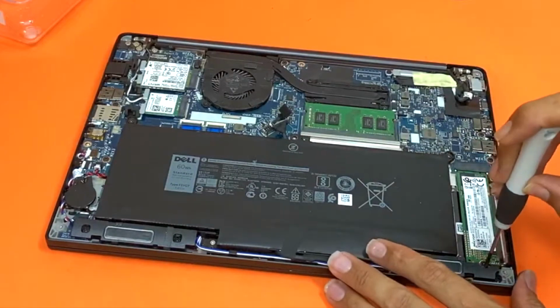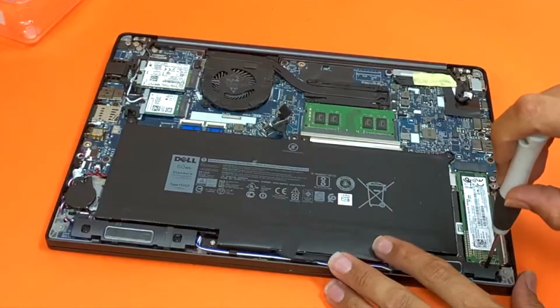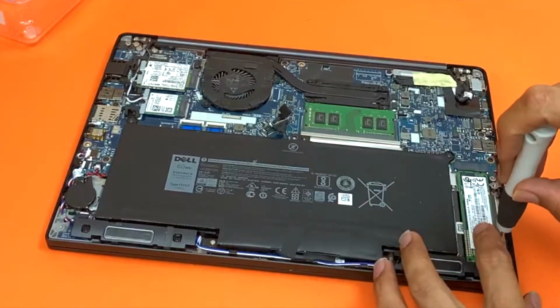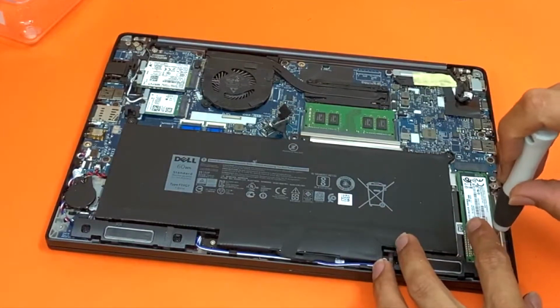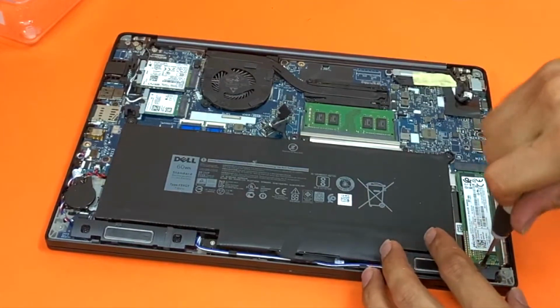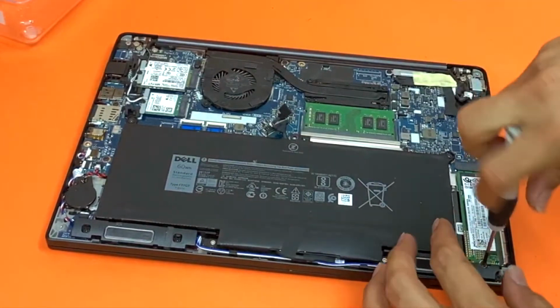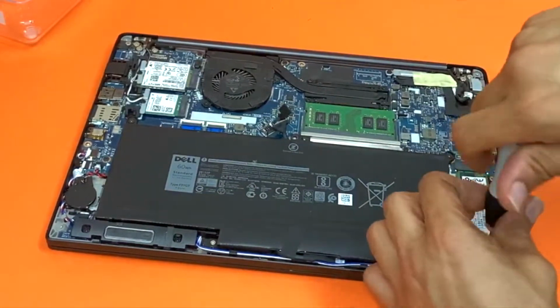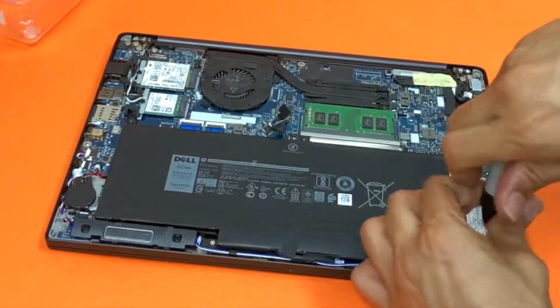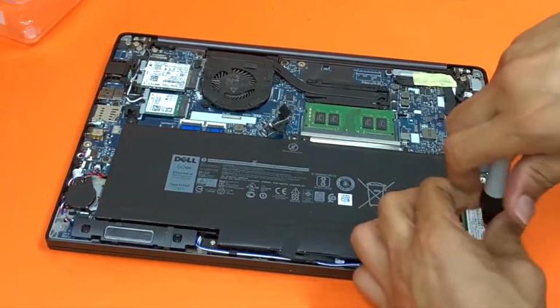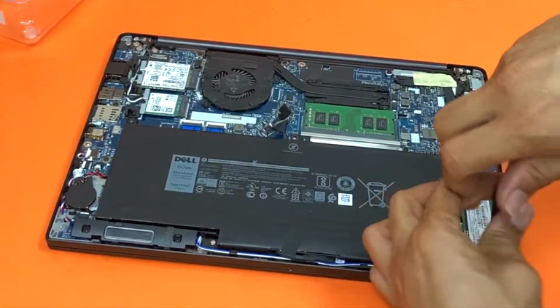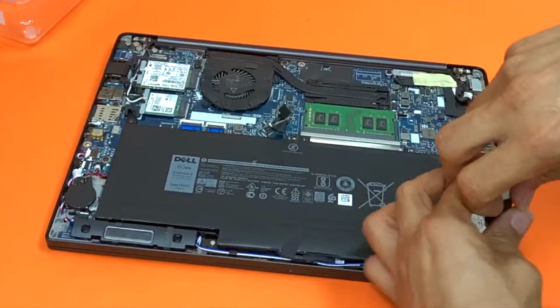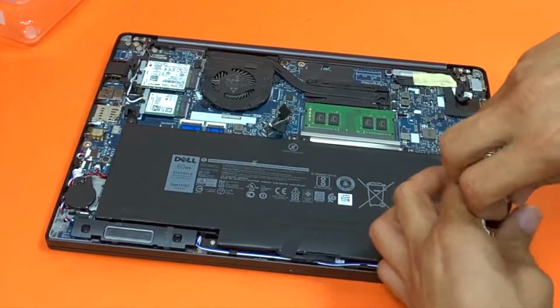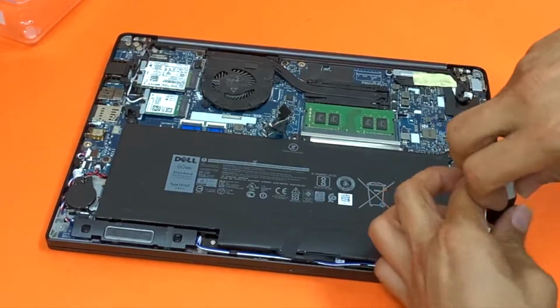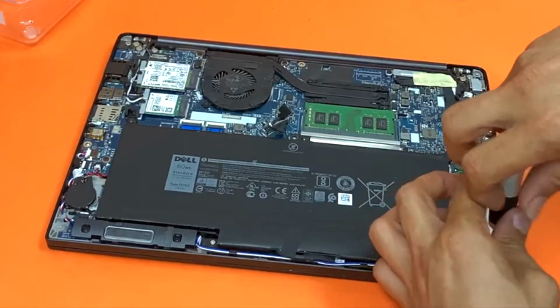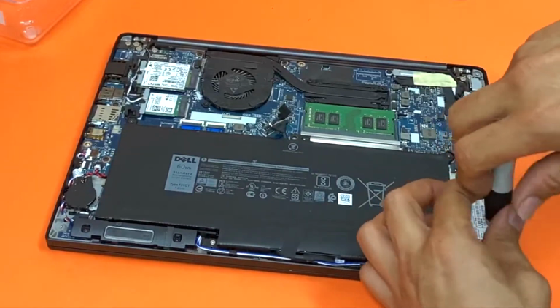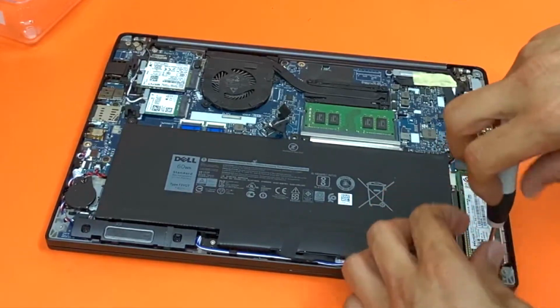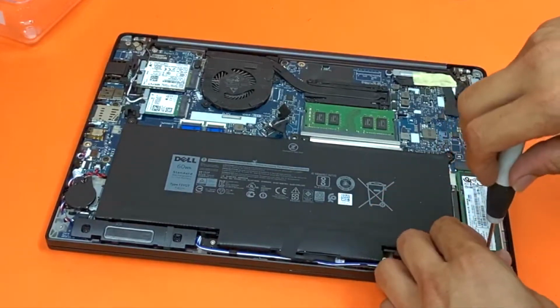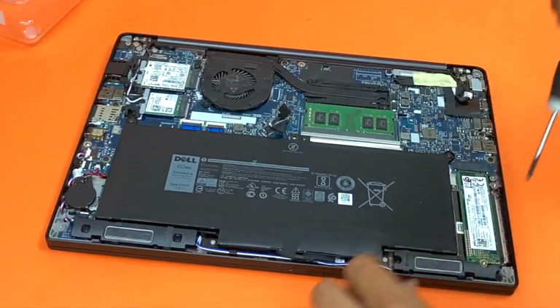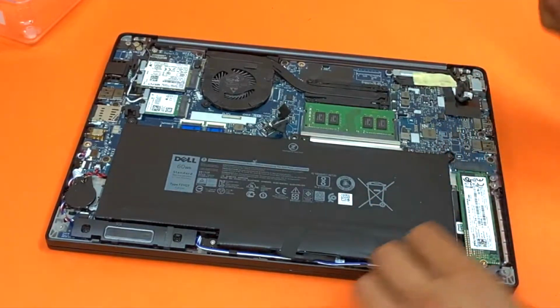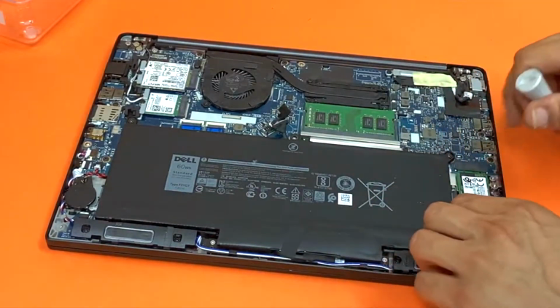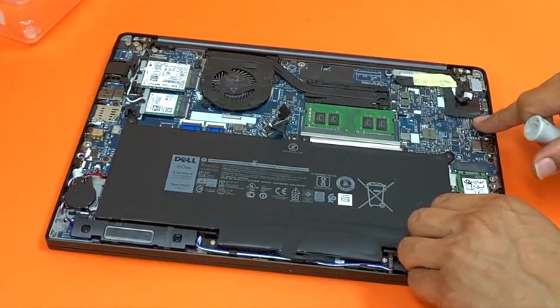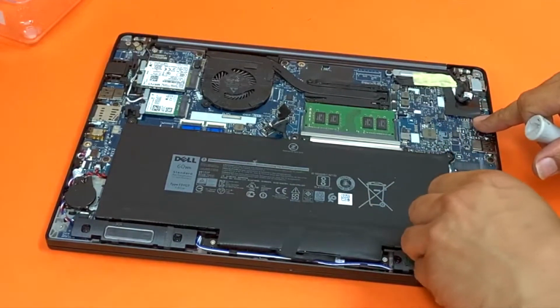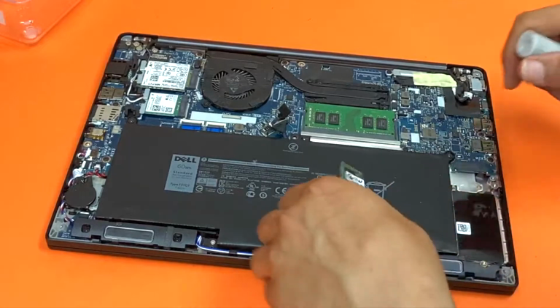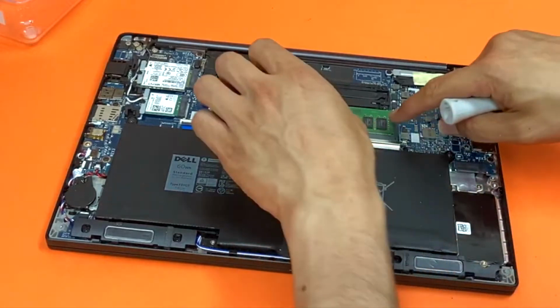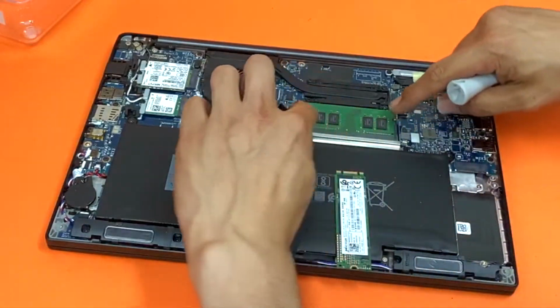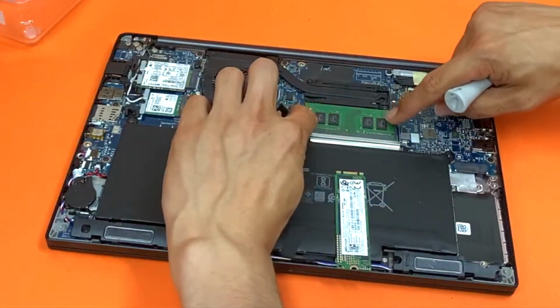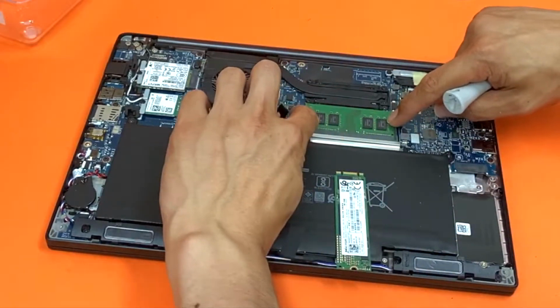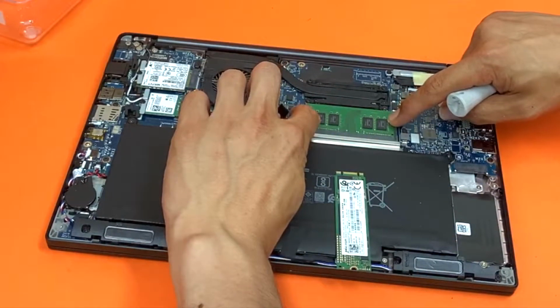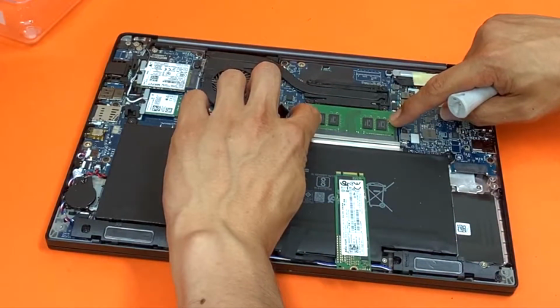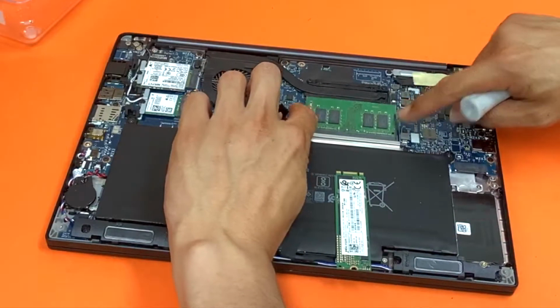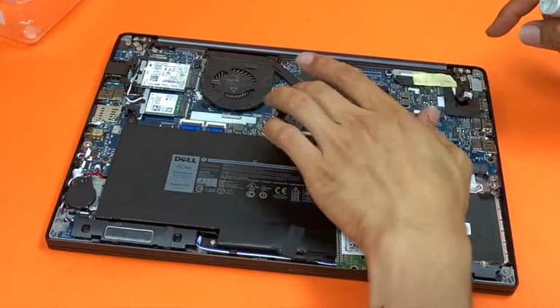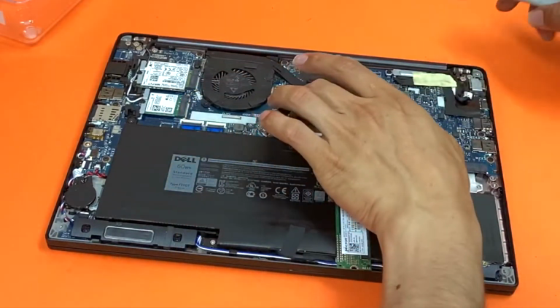This is your SSD. Get that out of the way. Remove the RAM by pulling these latches.